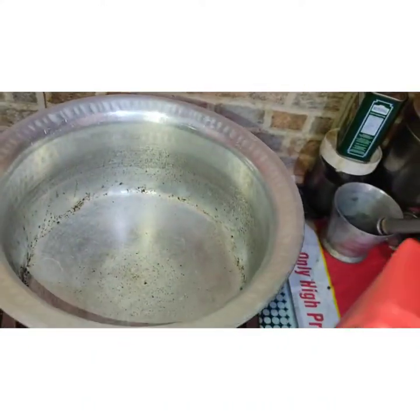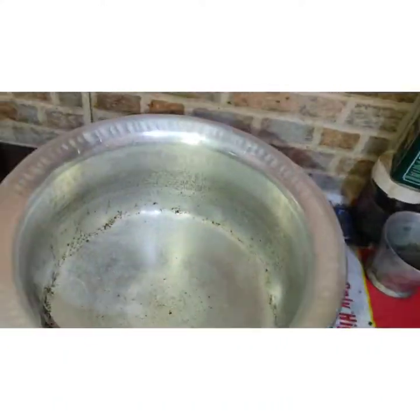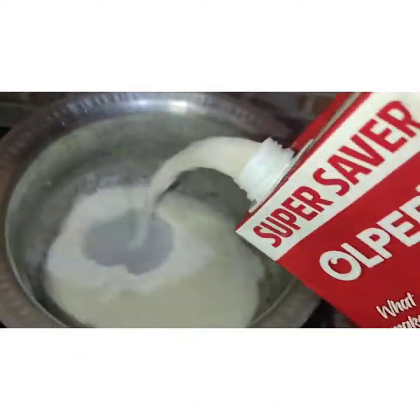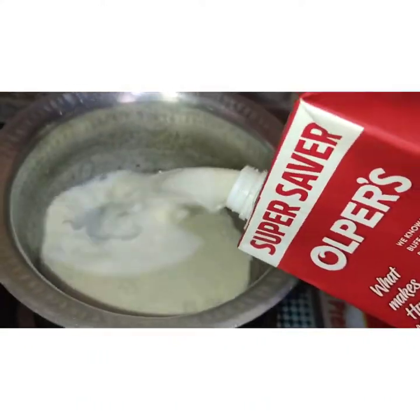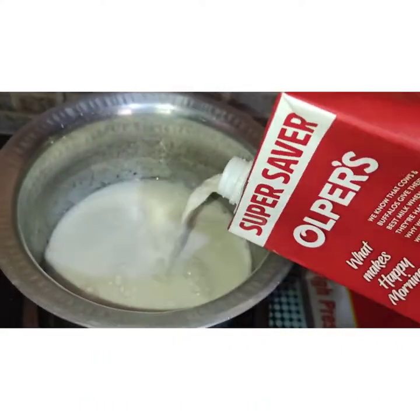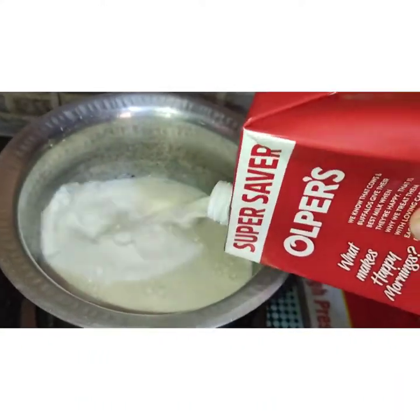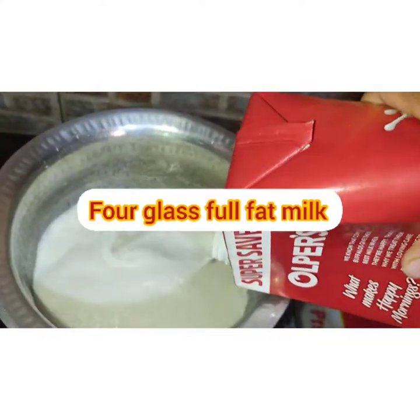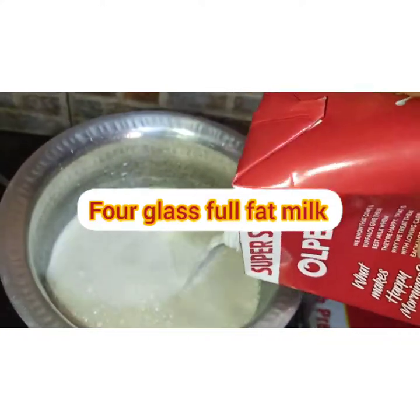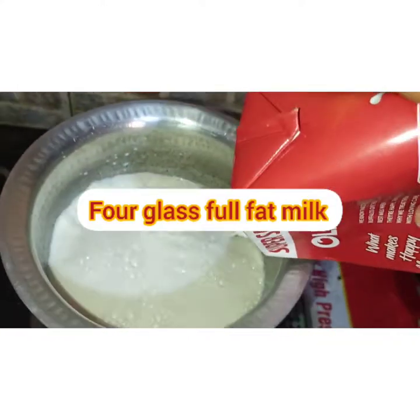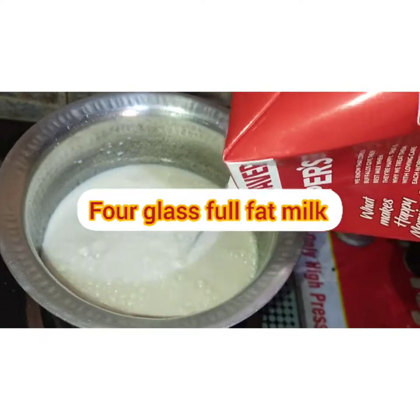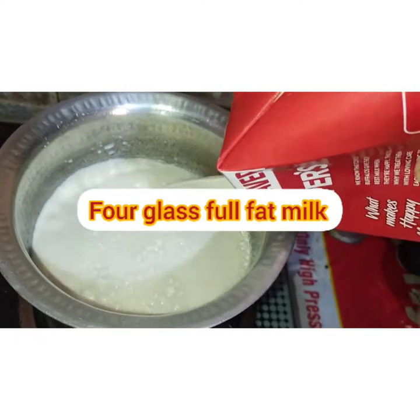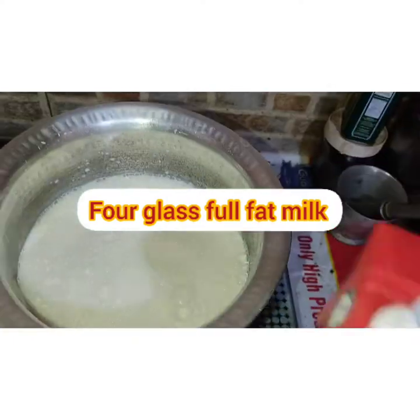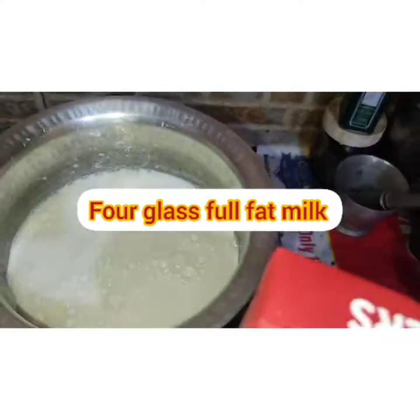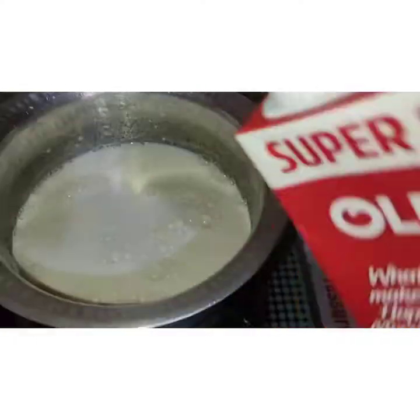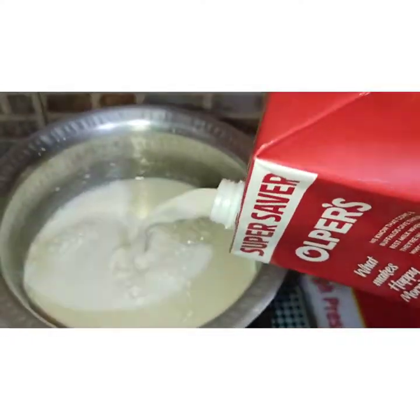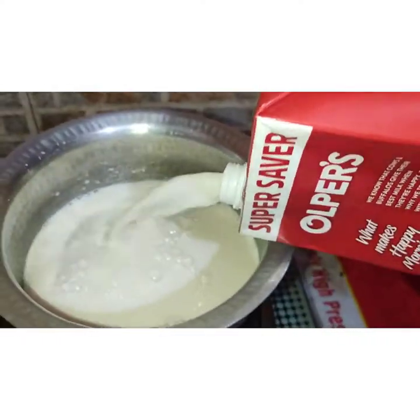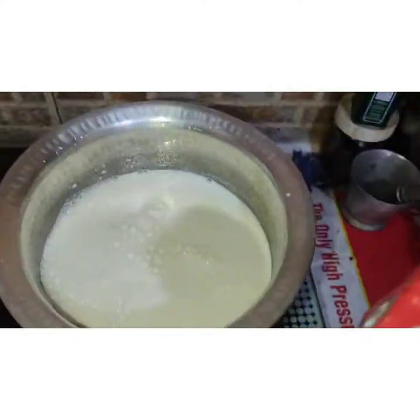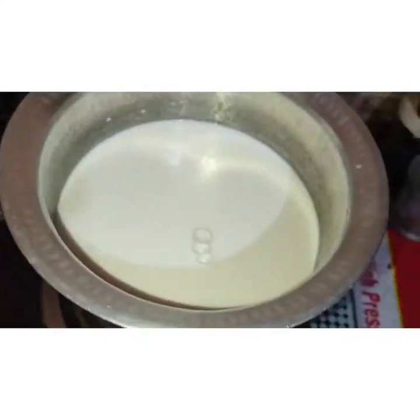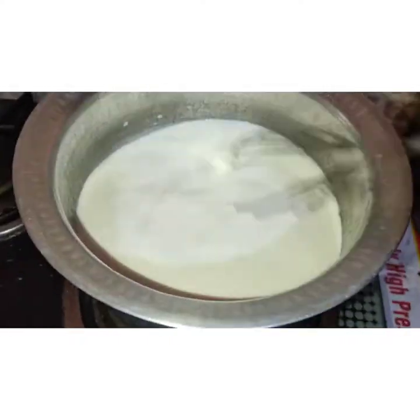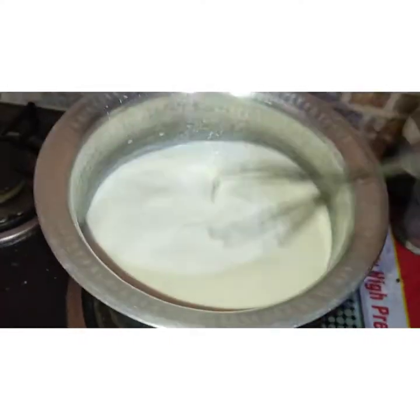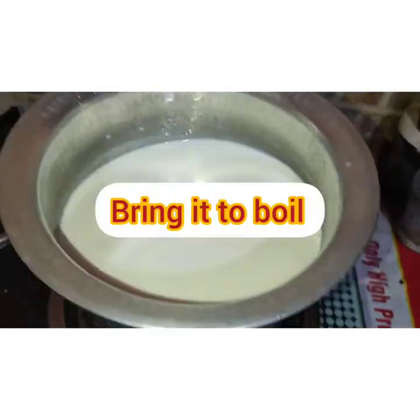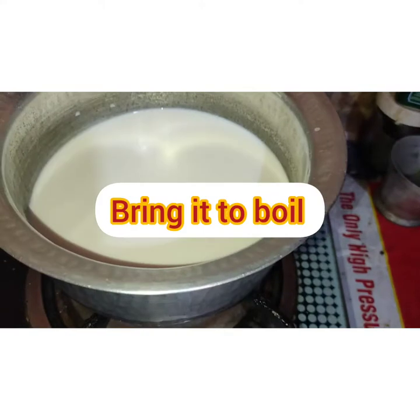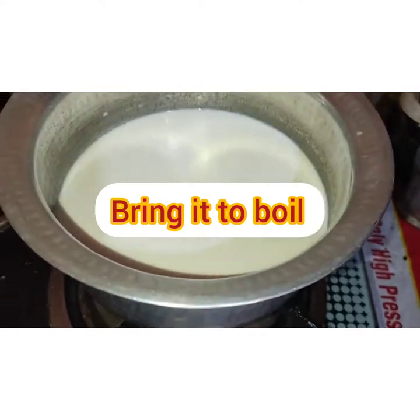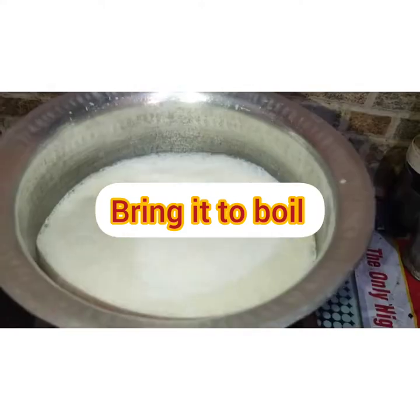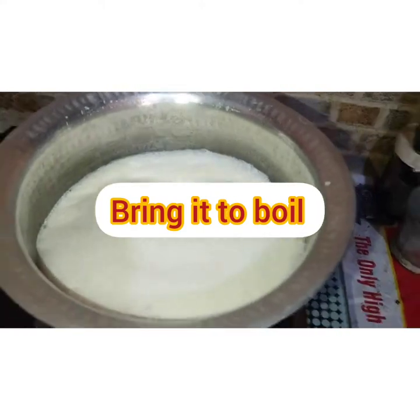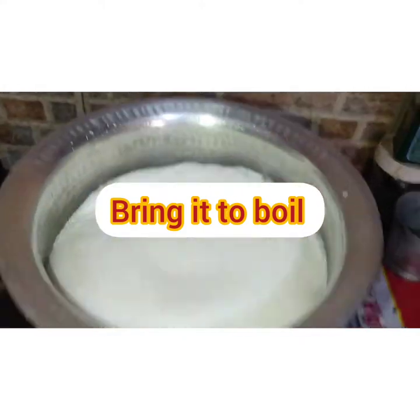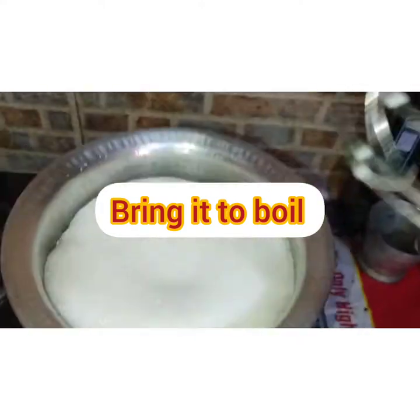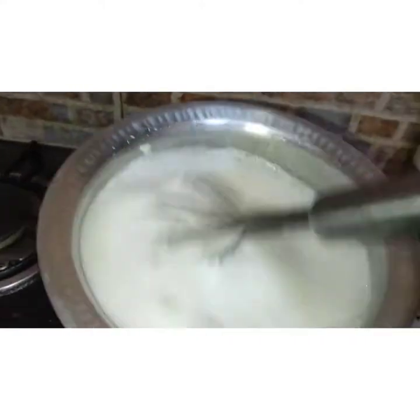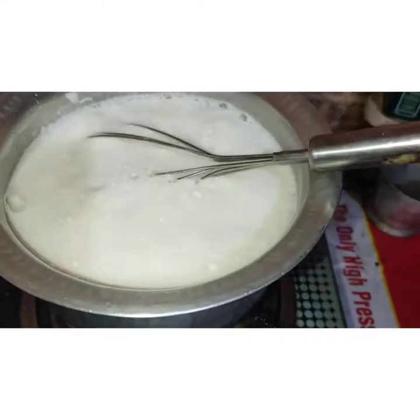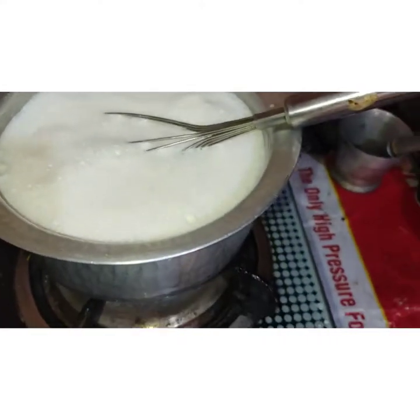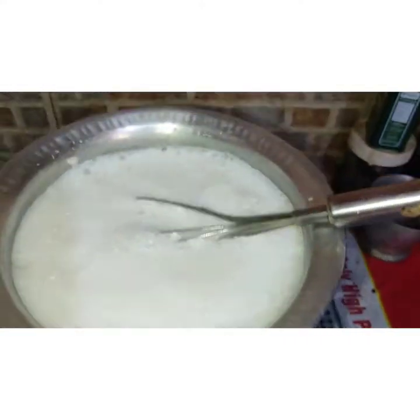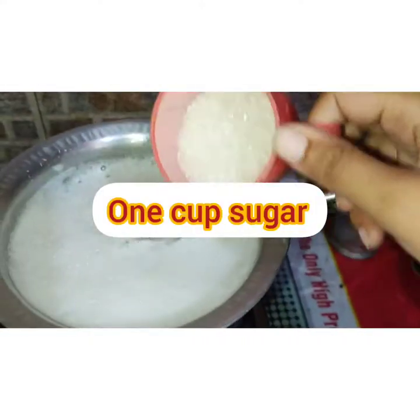First of all, we will have 4 full glasses of milk. We will heat it well until it boils.